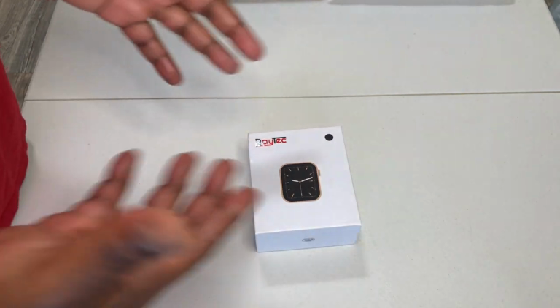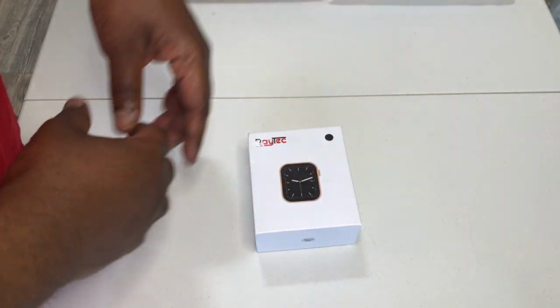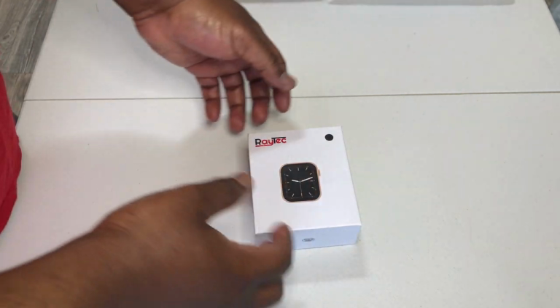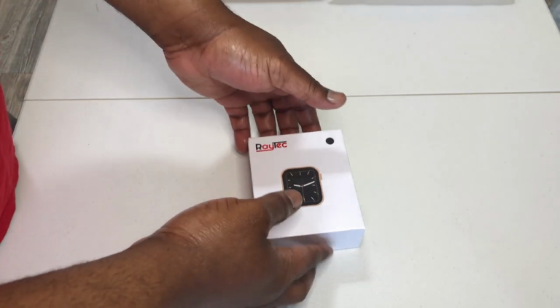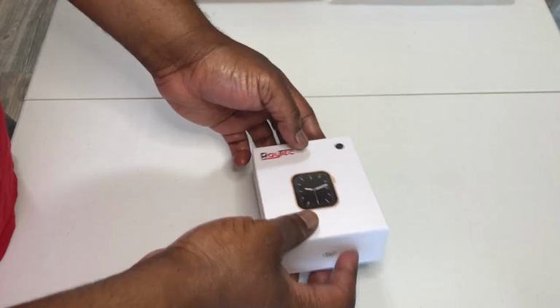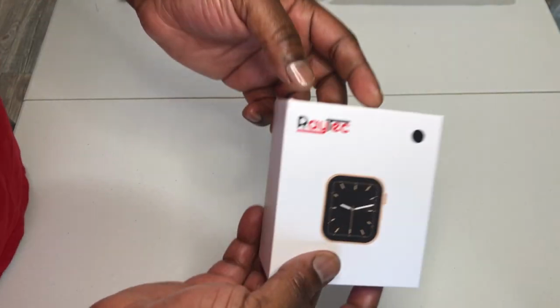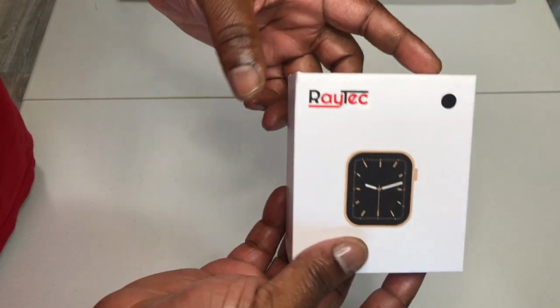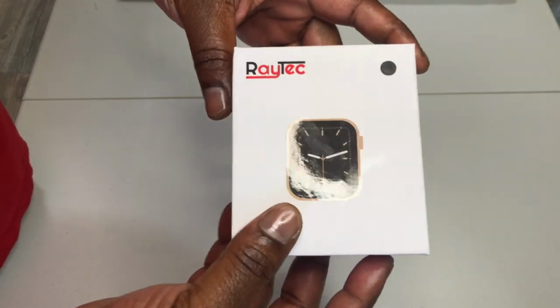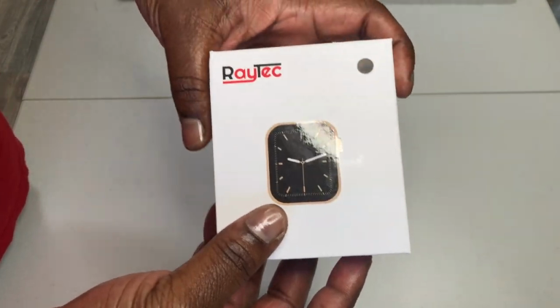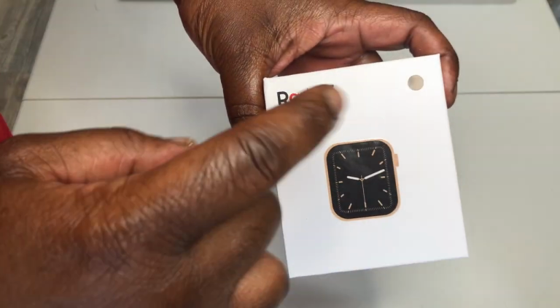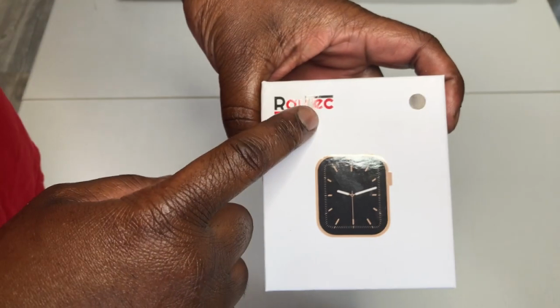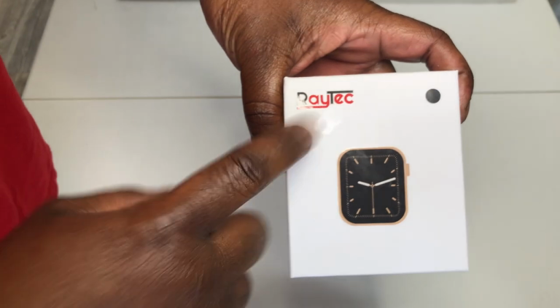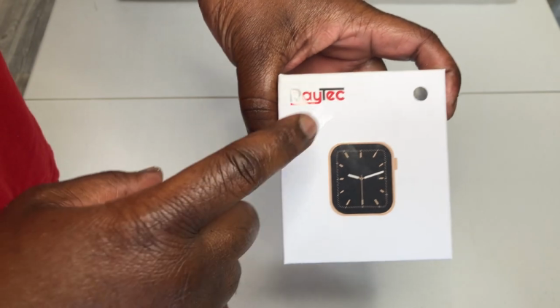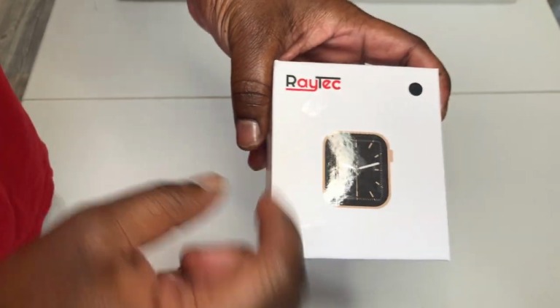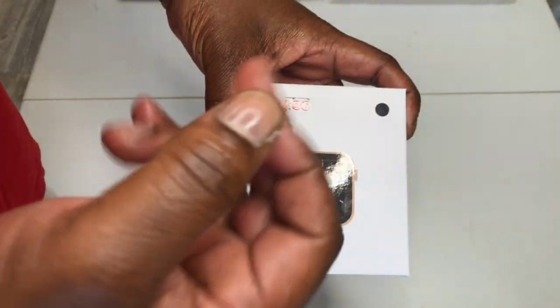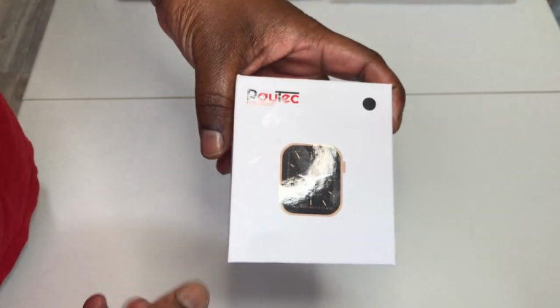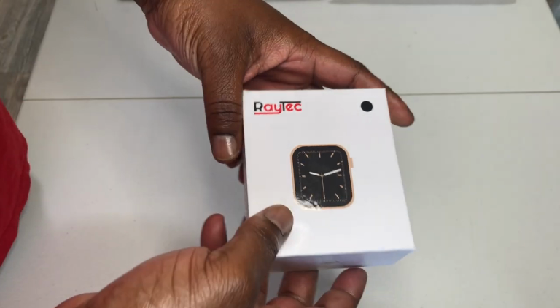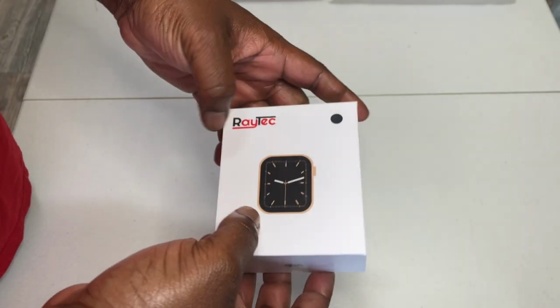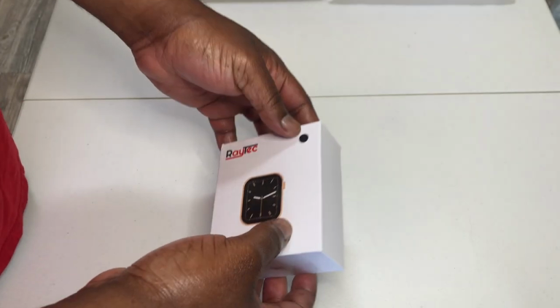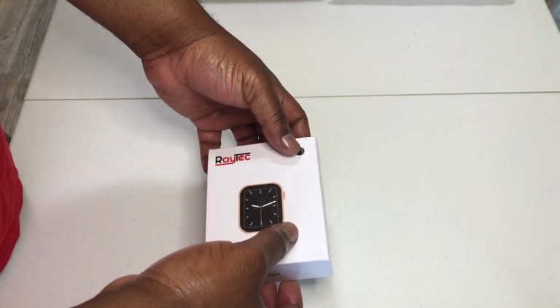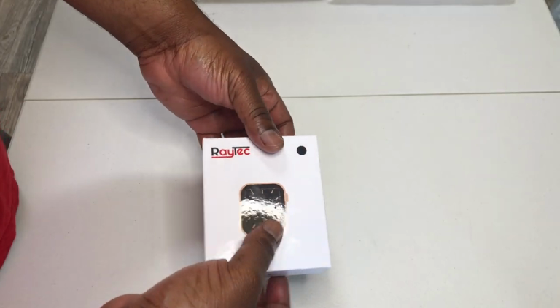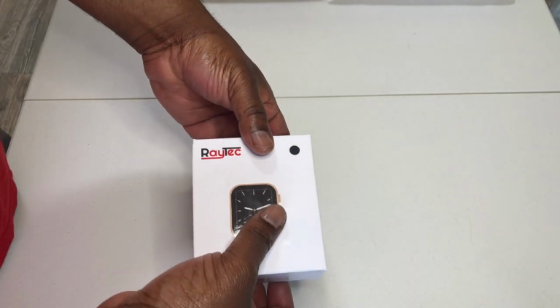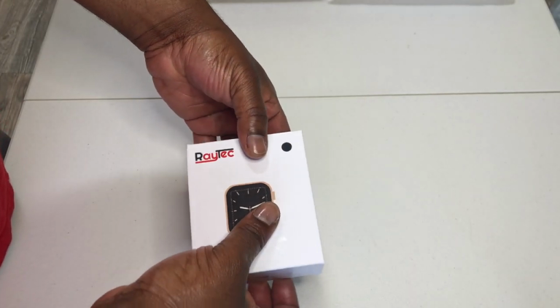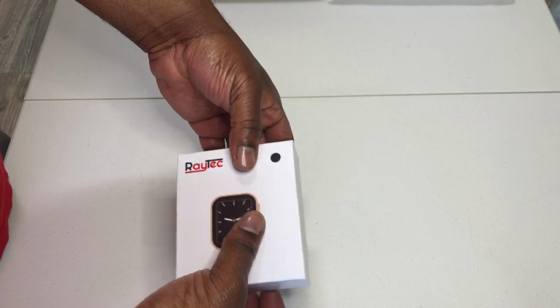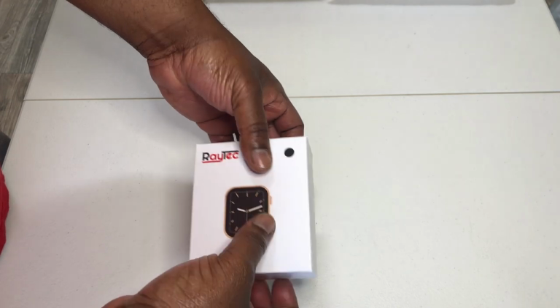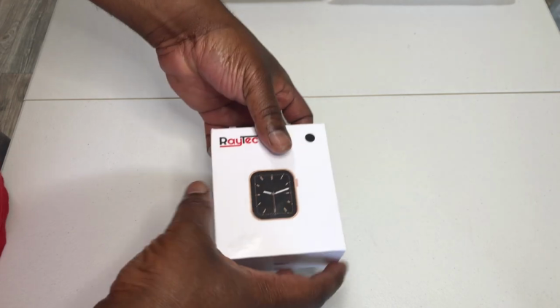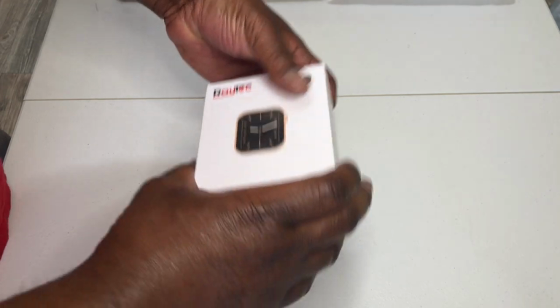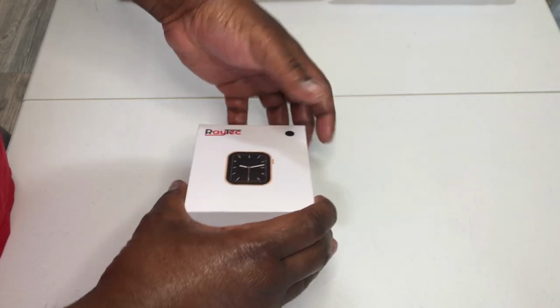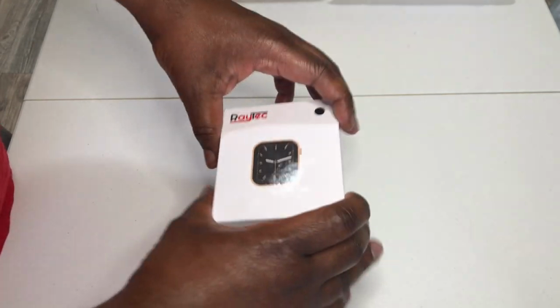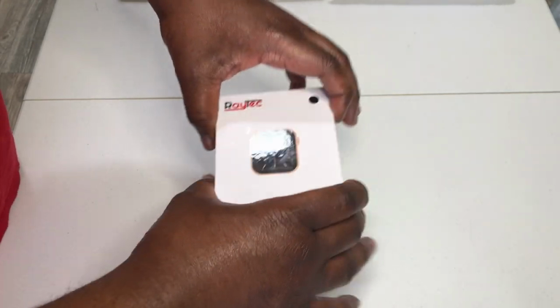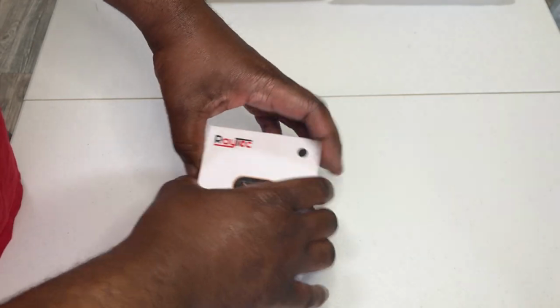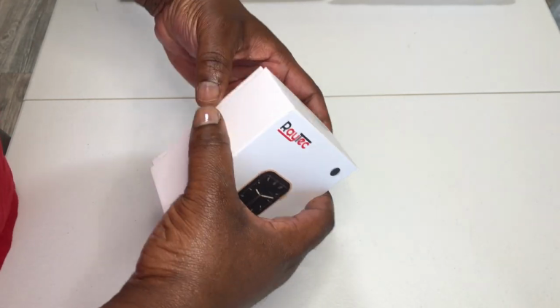What's up family, welcome back to my Black Universe. You've been asking, you've been asking — the Ray Tech Watch 6 is in the building. It's a little shiny.